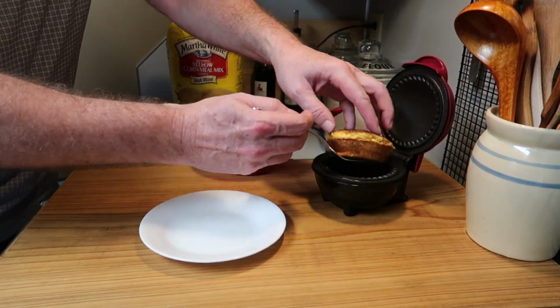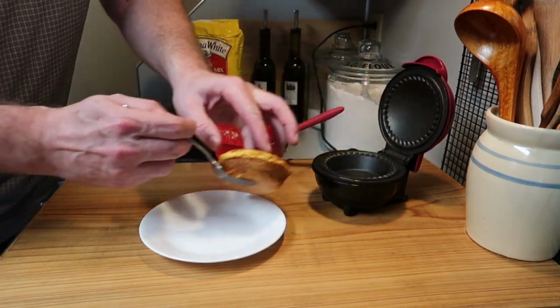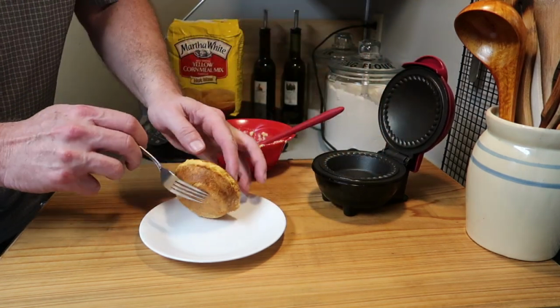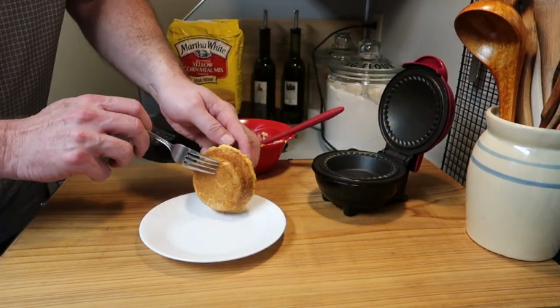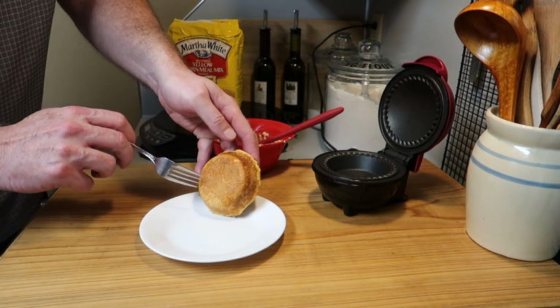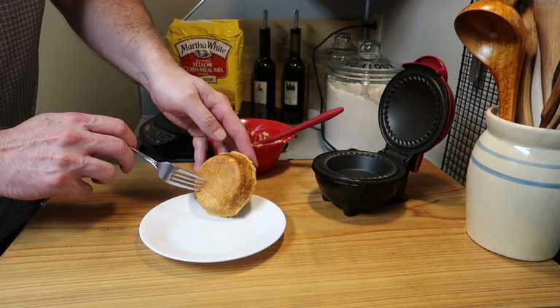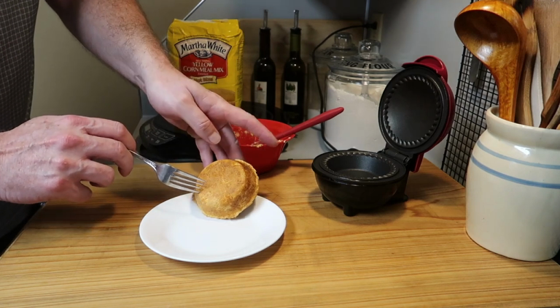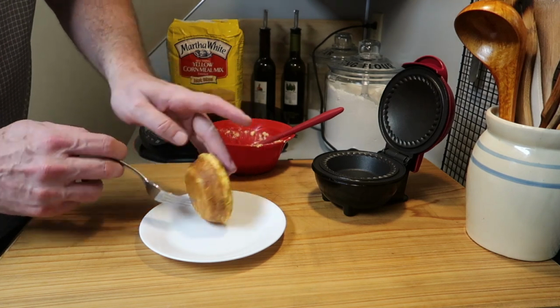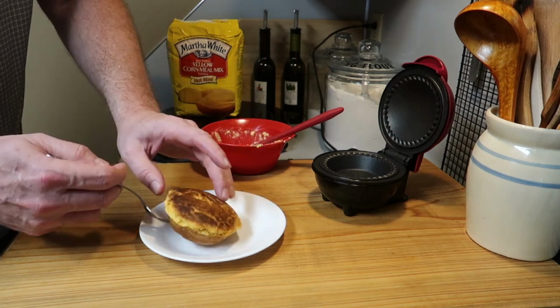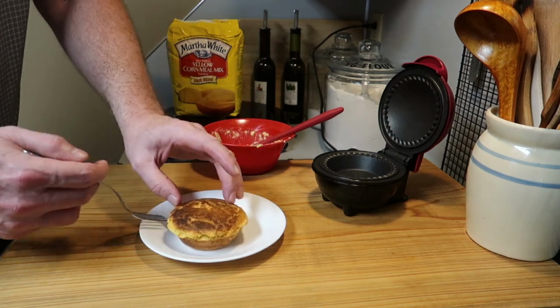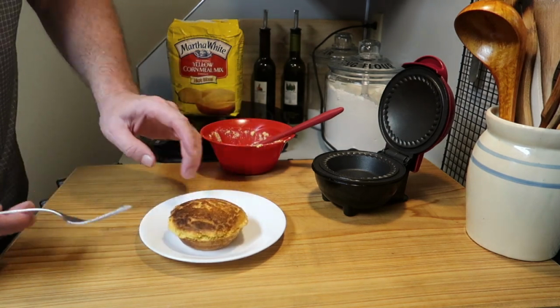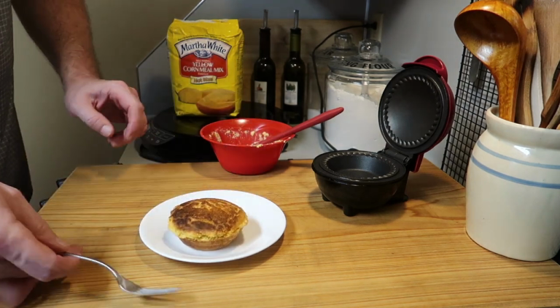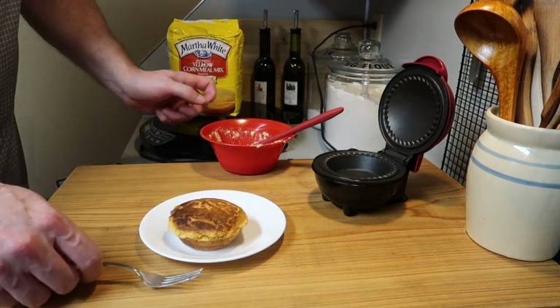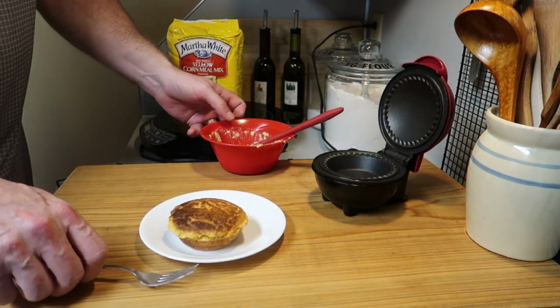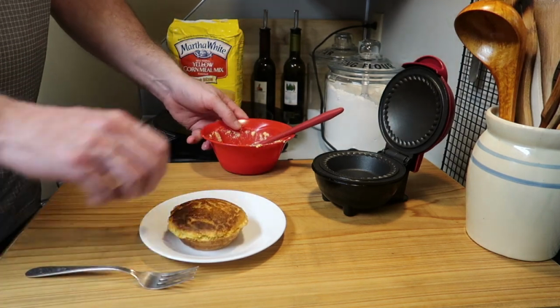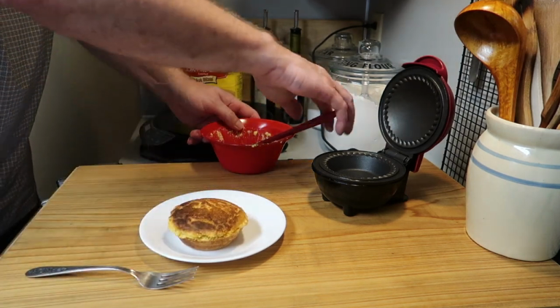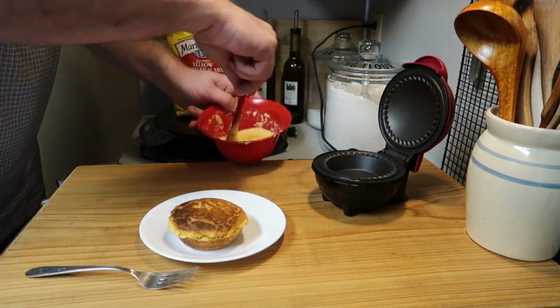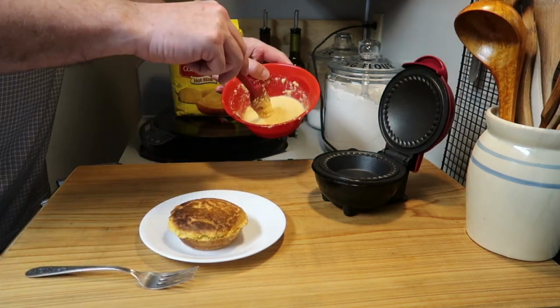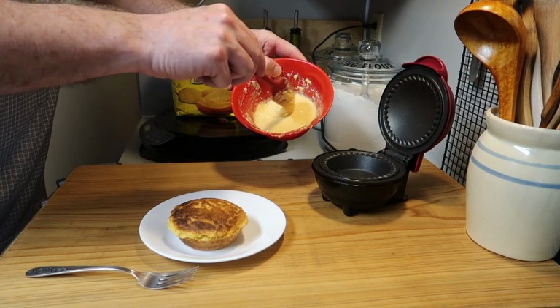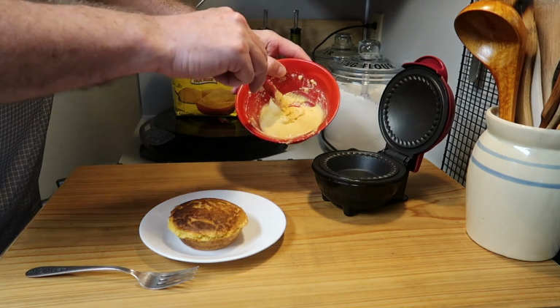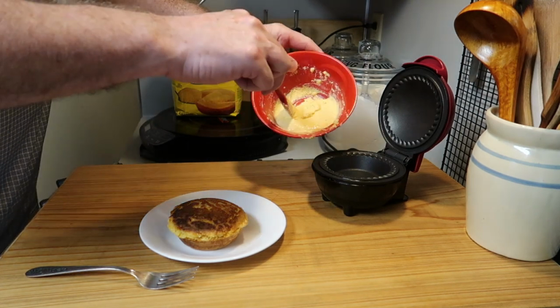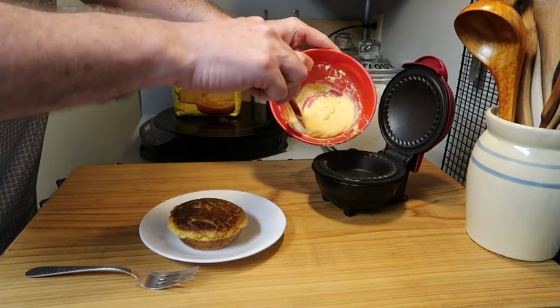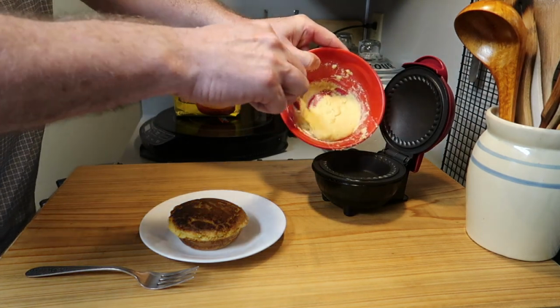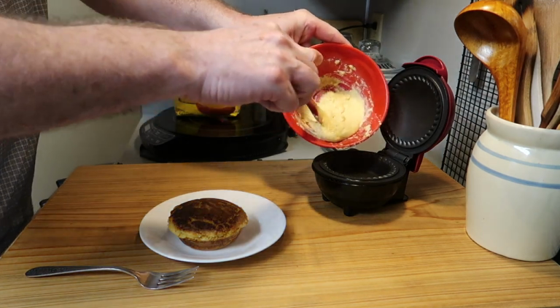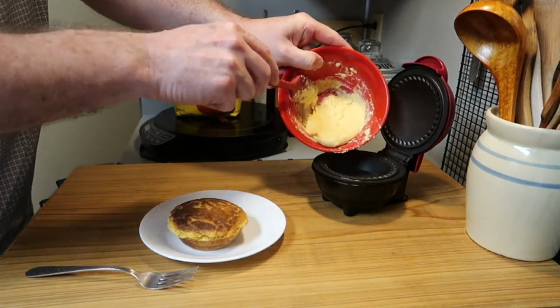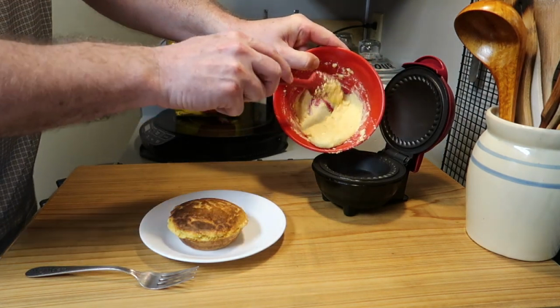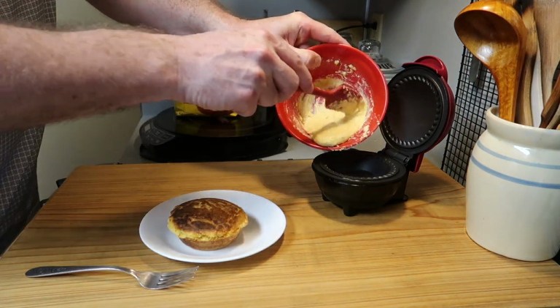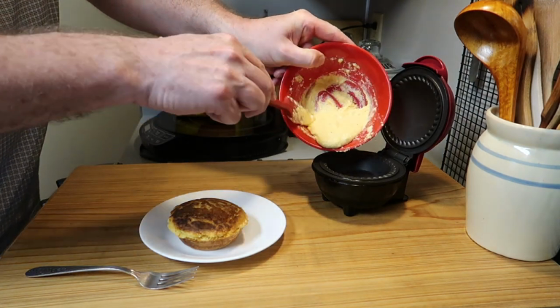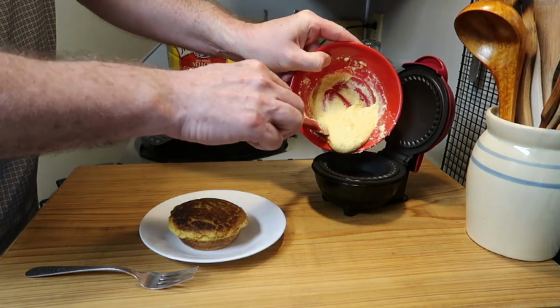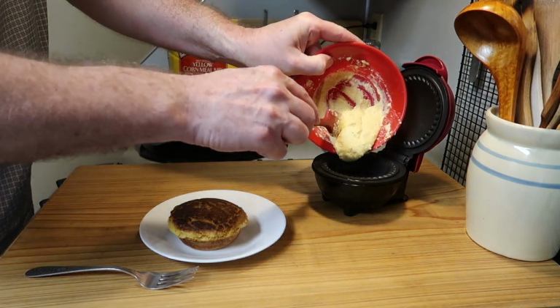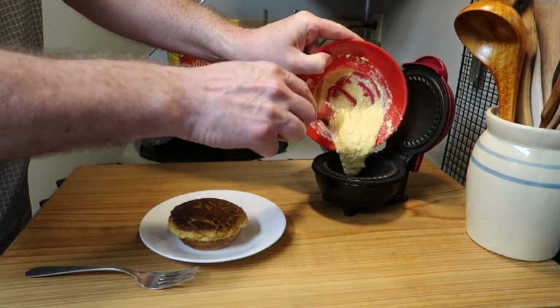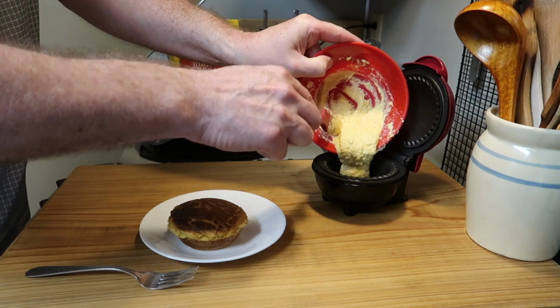Let's take a look — beautifully done! That's nice. Now let's put the rest of the batter in and make that second one.